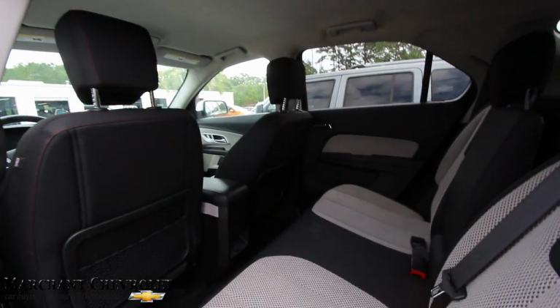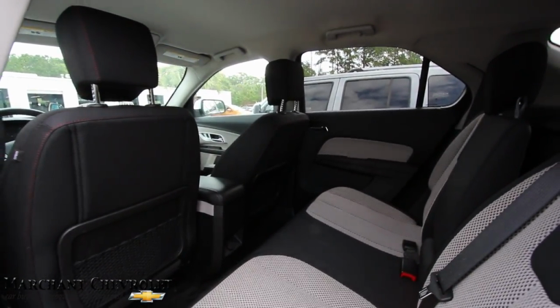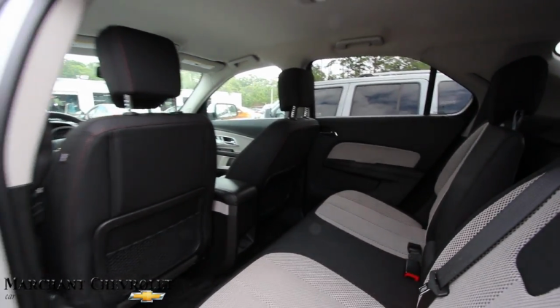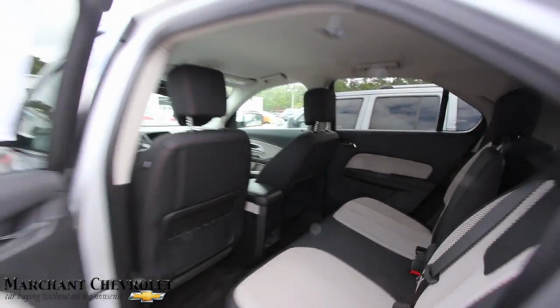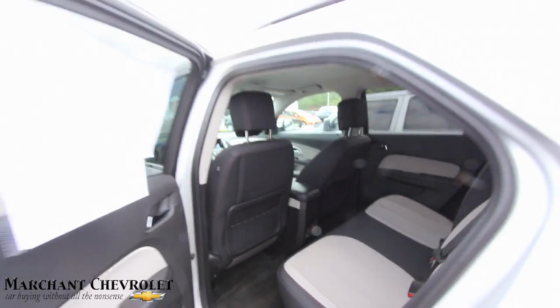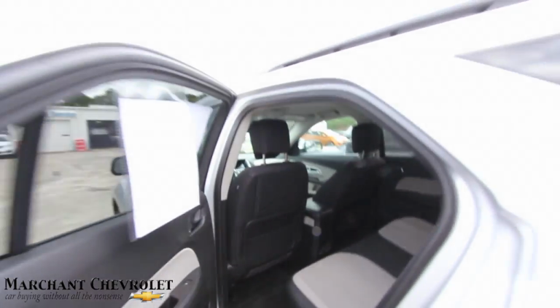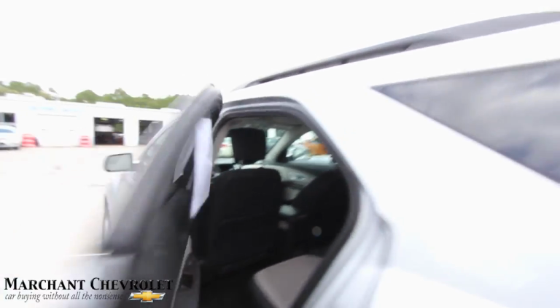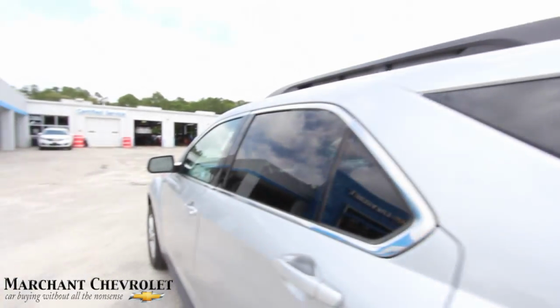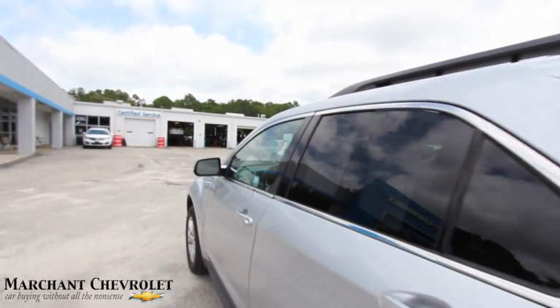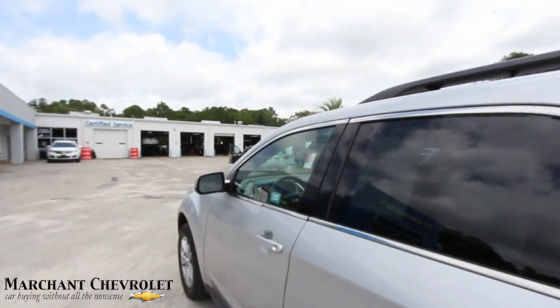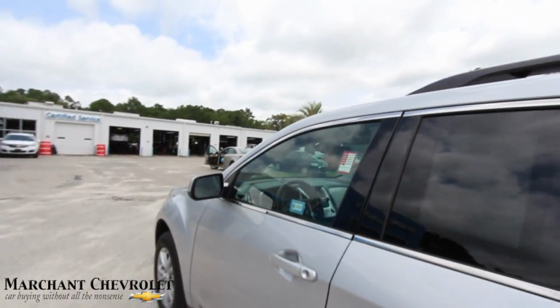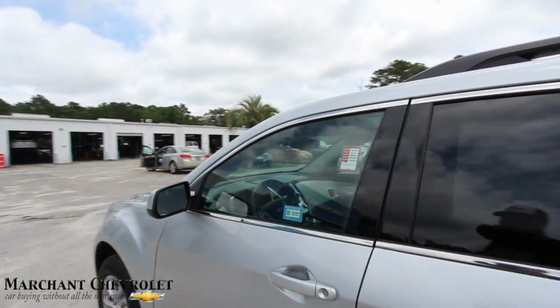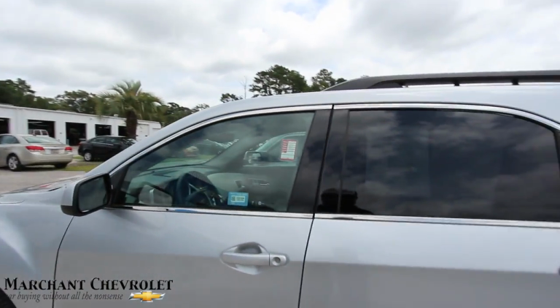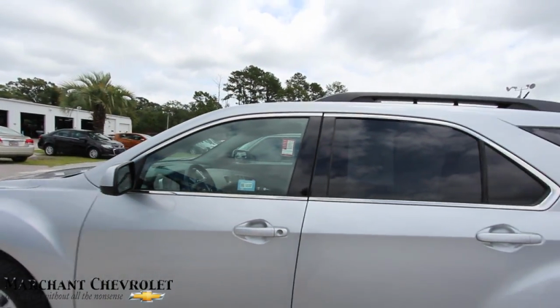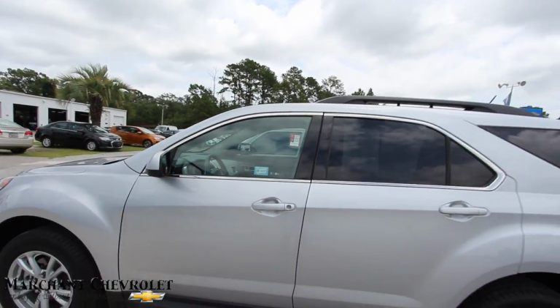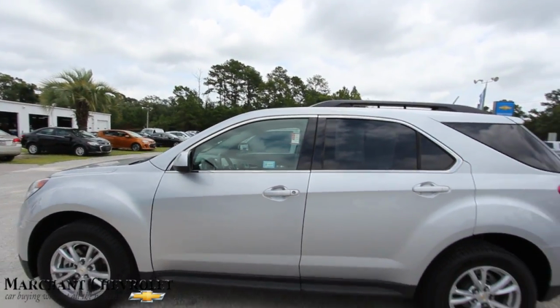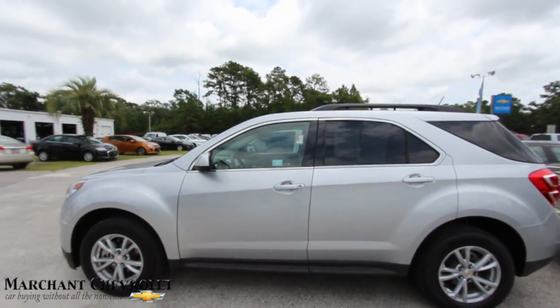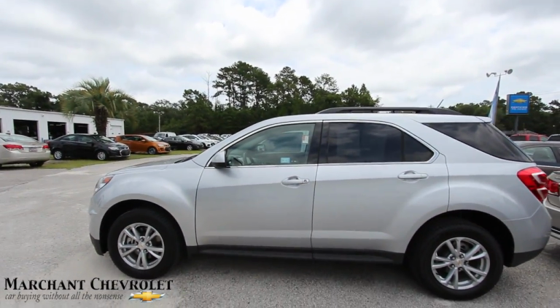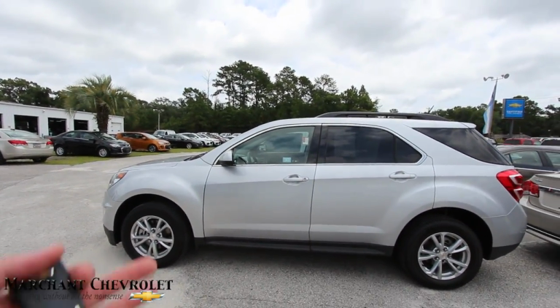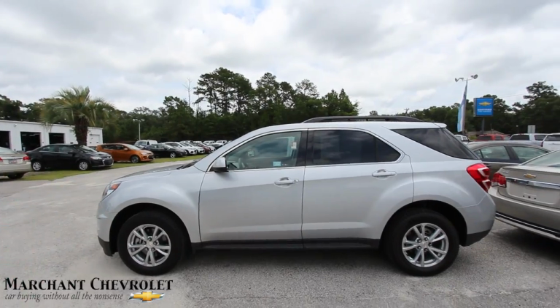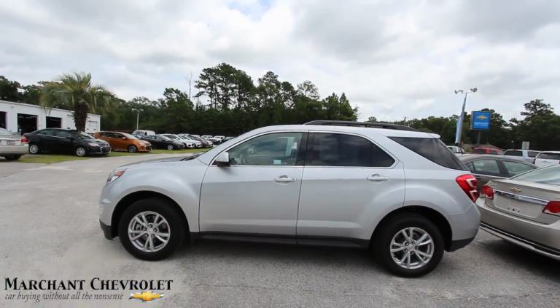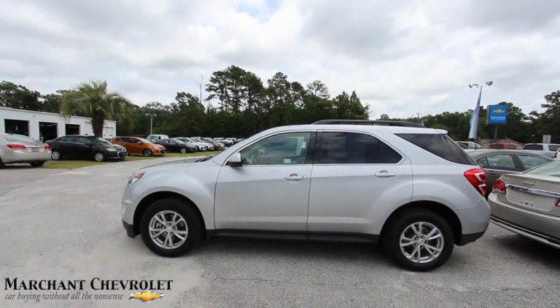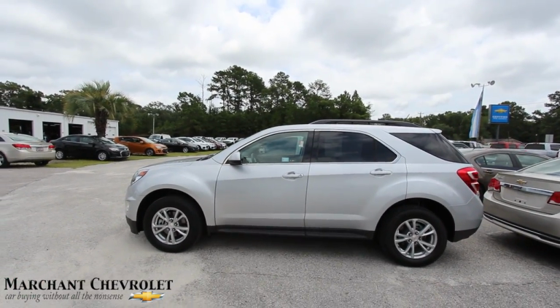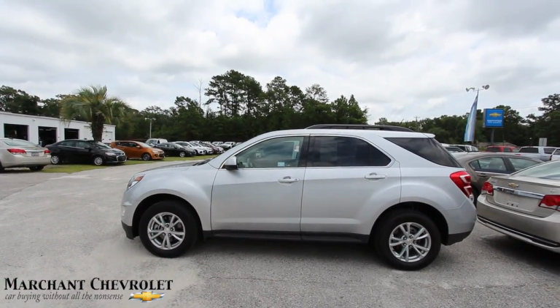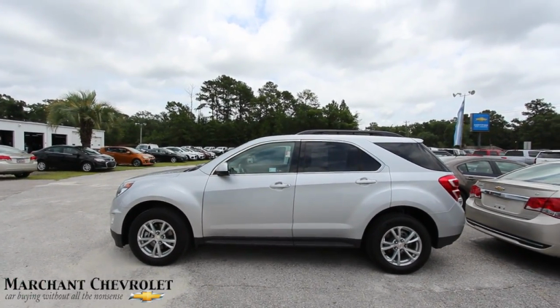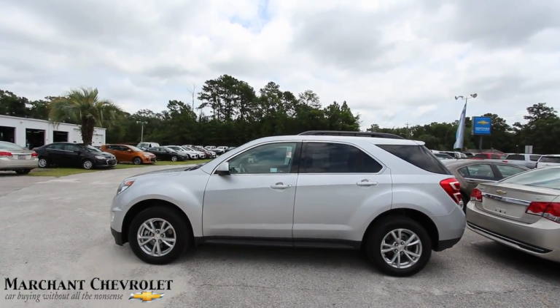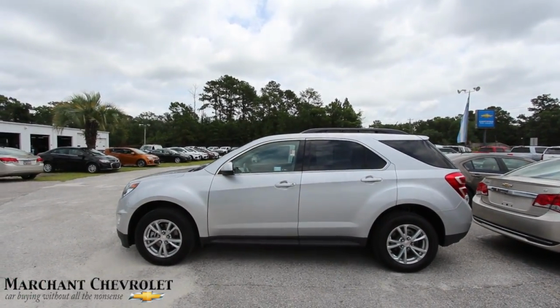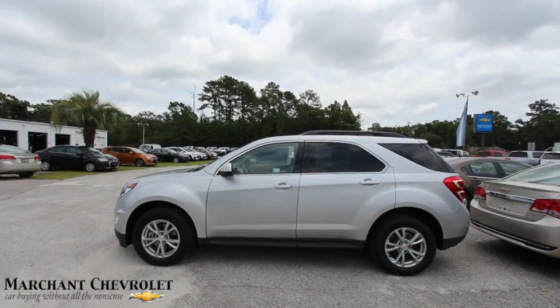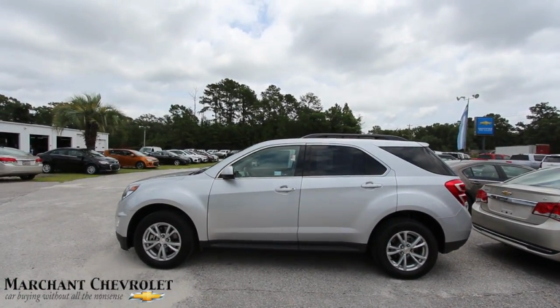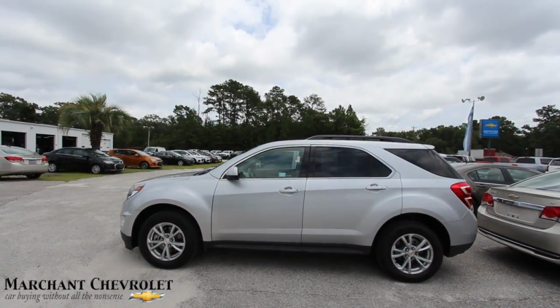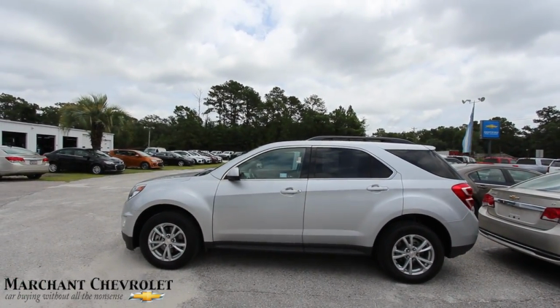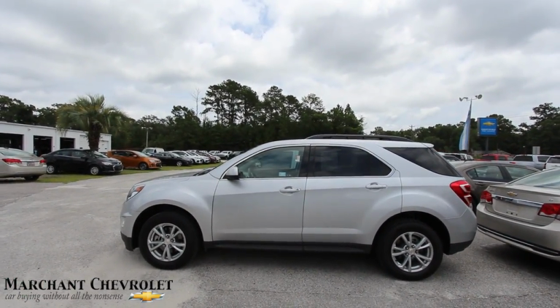Get the family in and head out on the roads and have a good old time. Come on down and see them at Marchant Chevy. If you're looking for an Equinox, there's a slightly pre-owned 2017 available for you with a certified pre-owned warranty. Thank you so much.